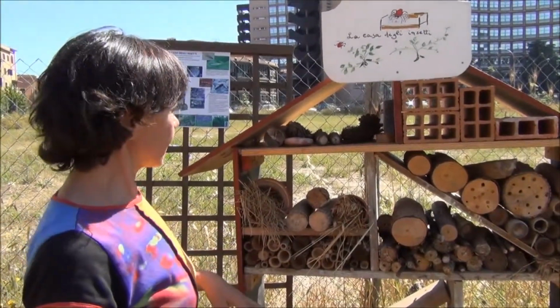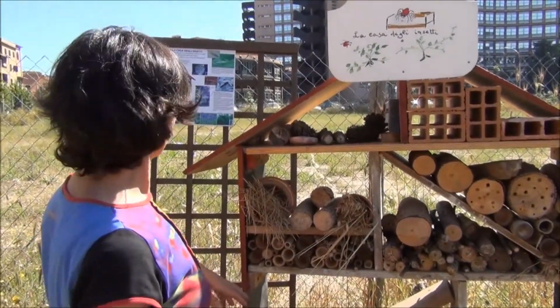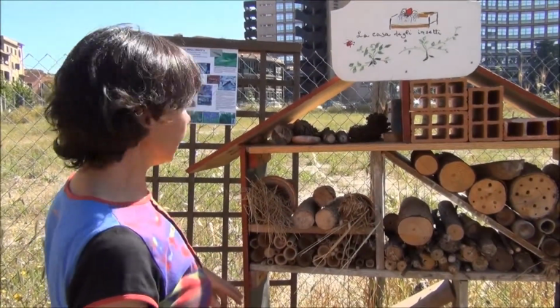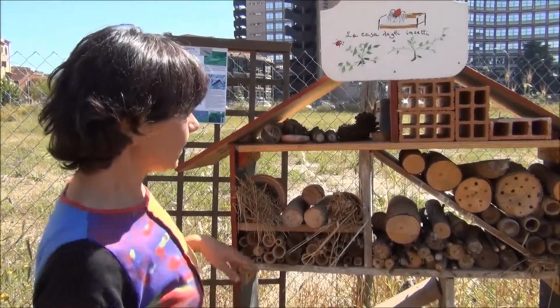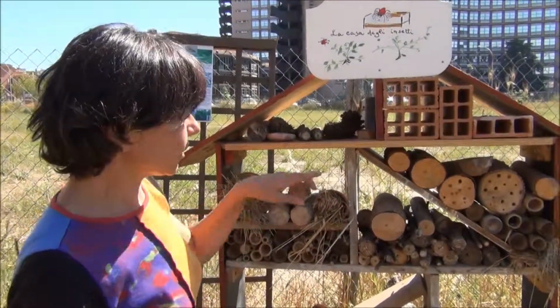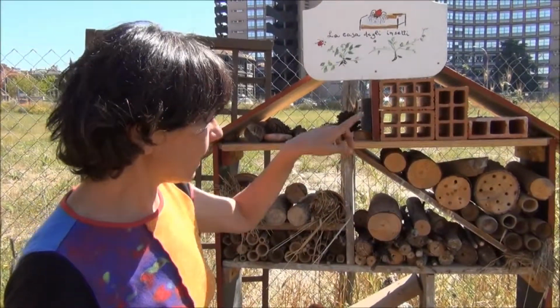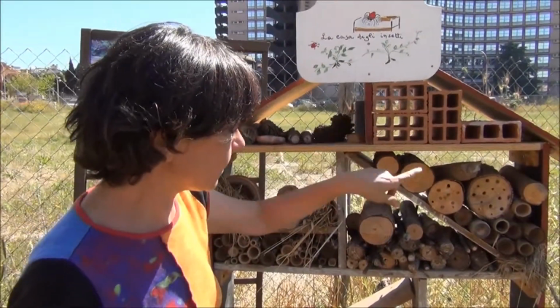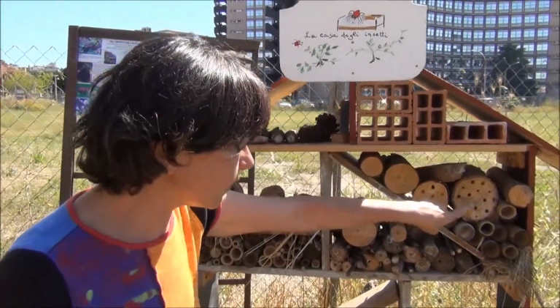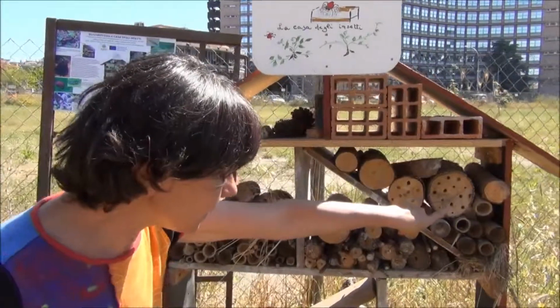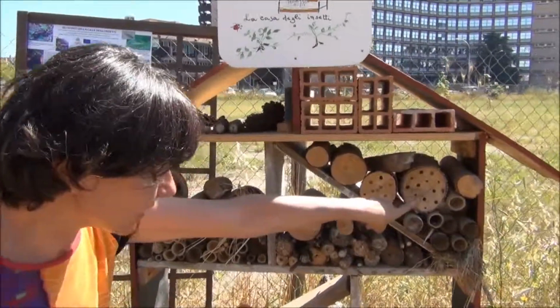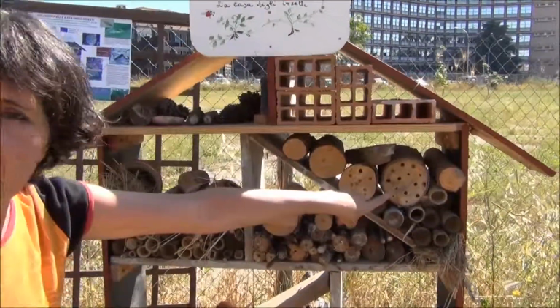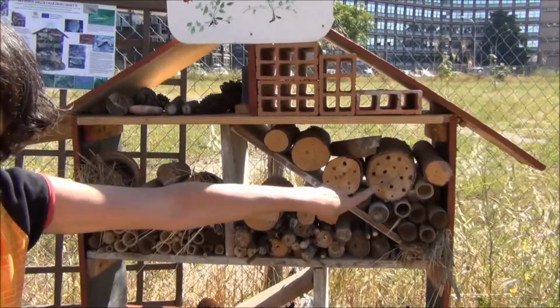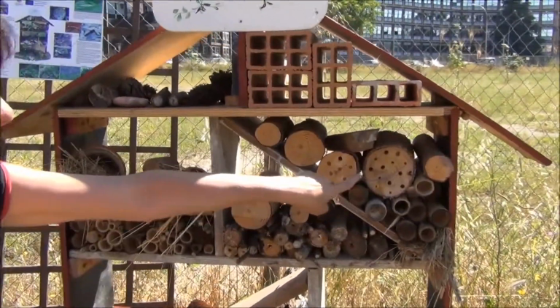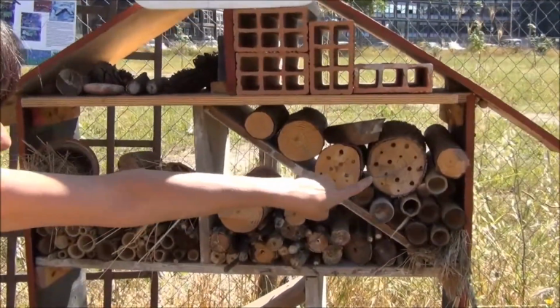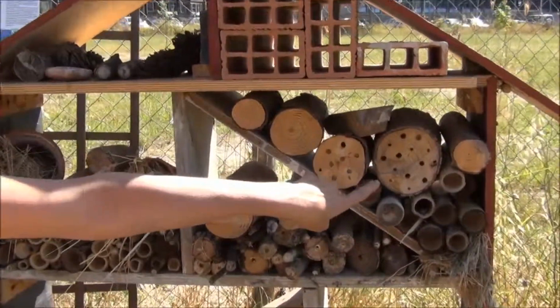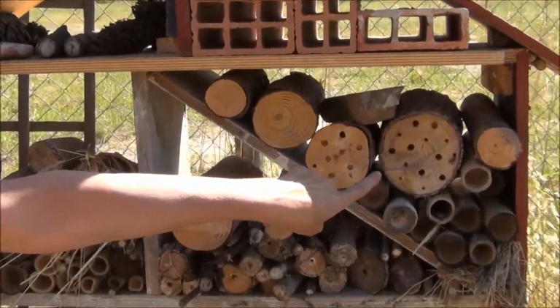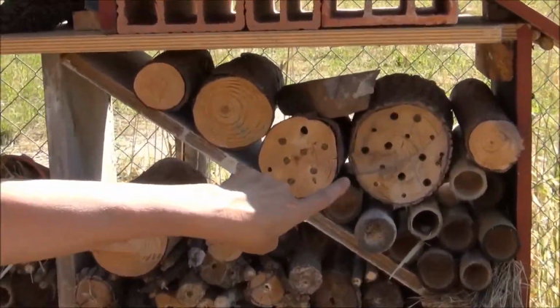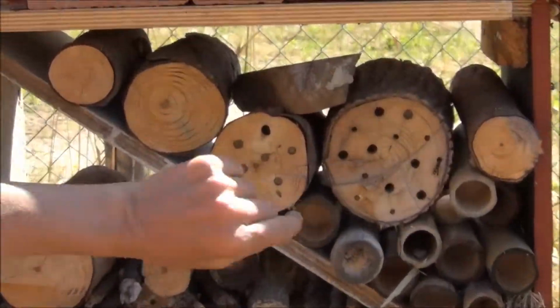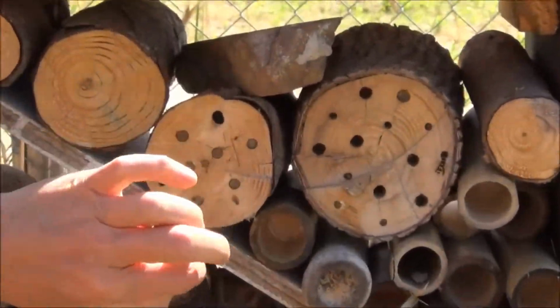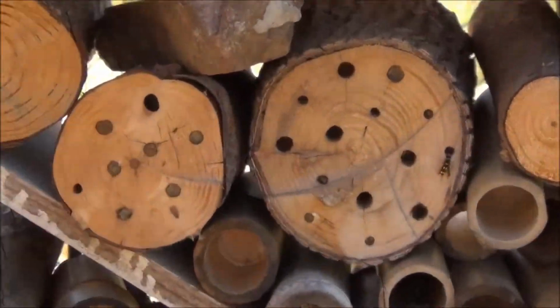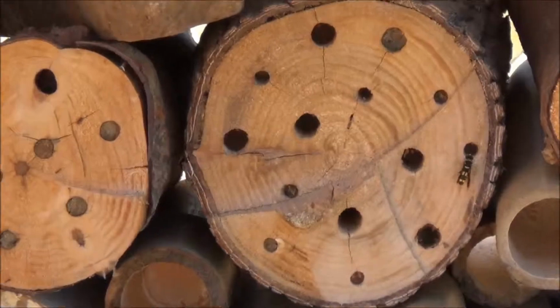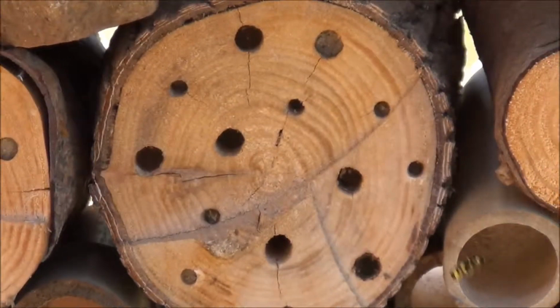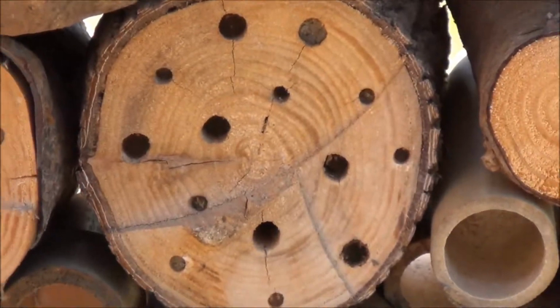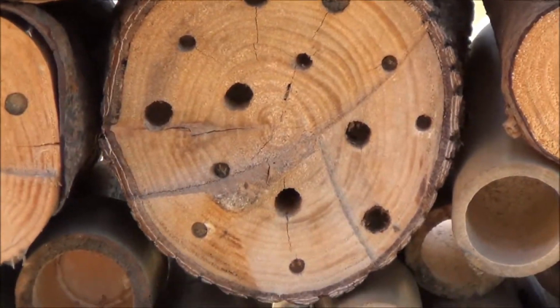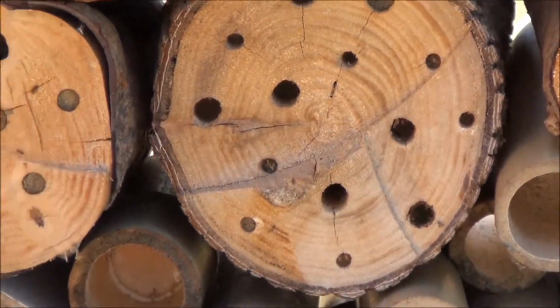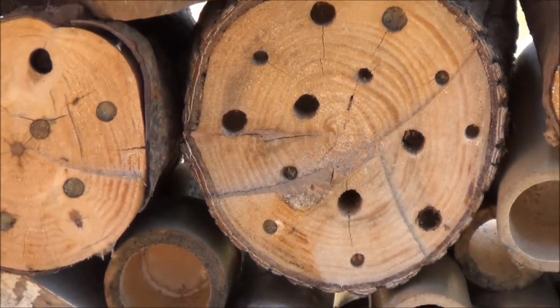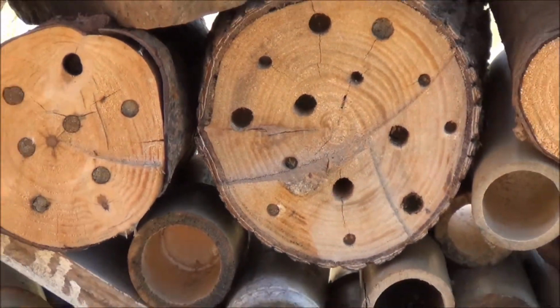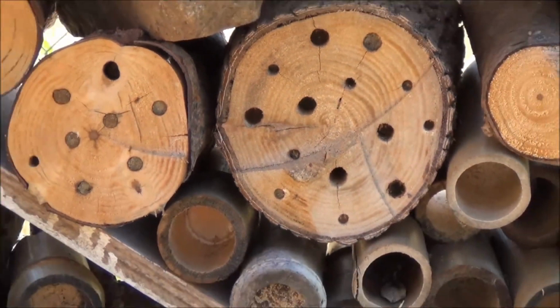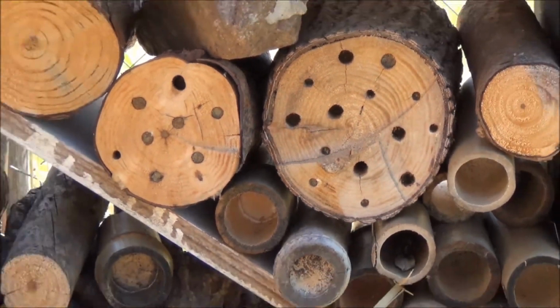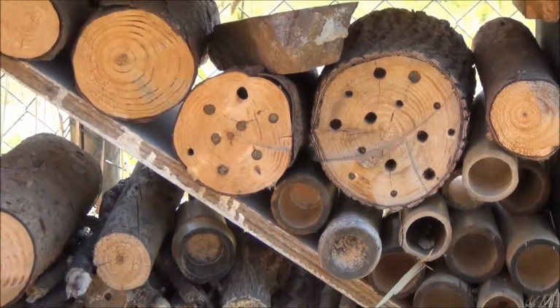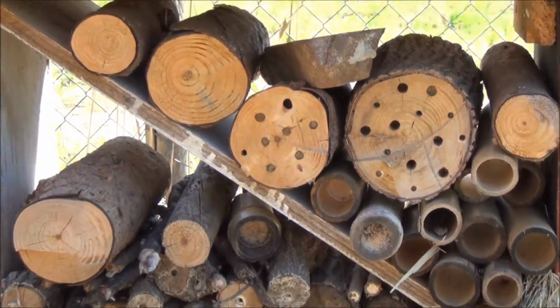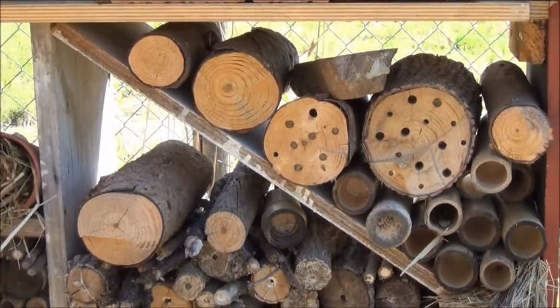For example, the bee — you can see she's here — she likes the wood with the holes and the old bricks as well. So why are insects so important?